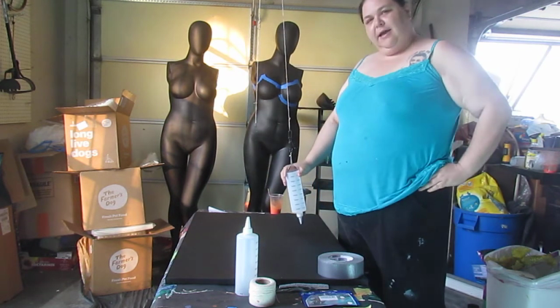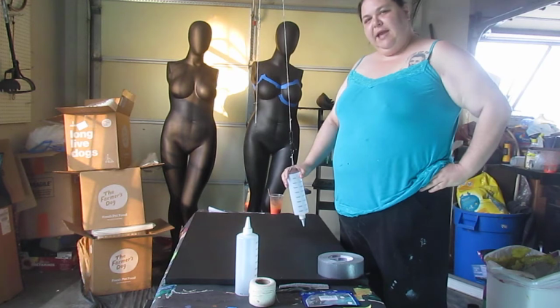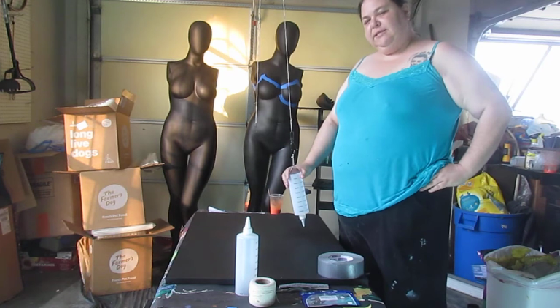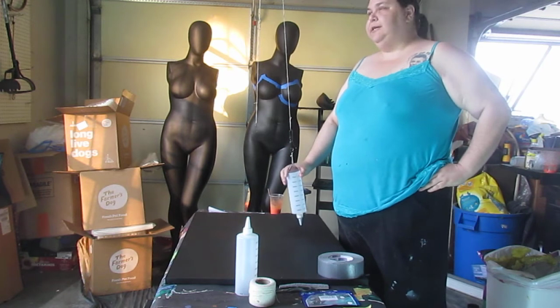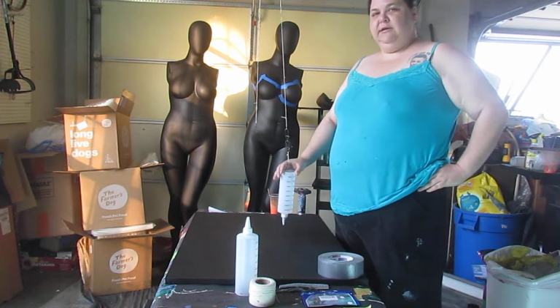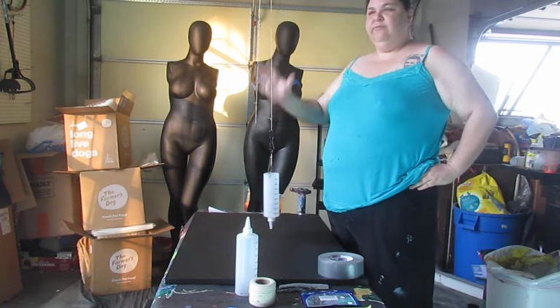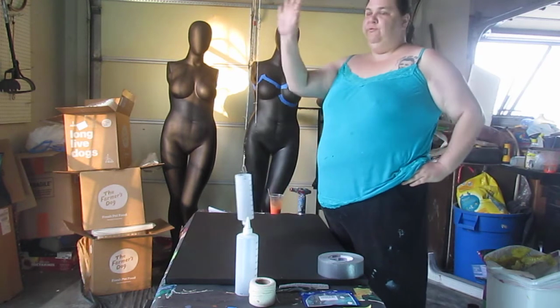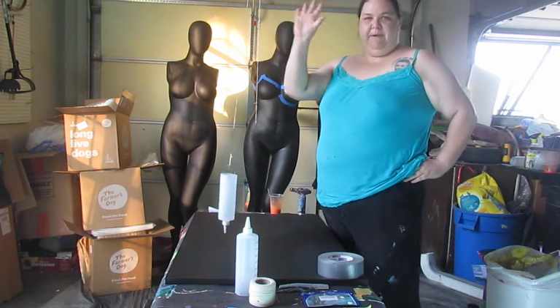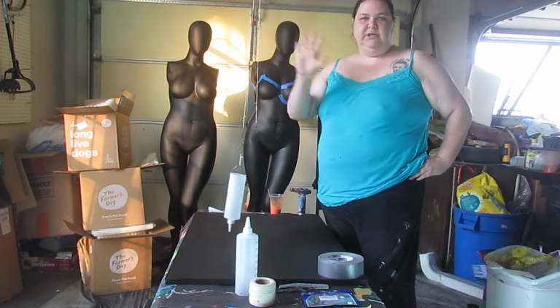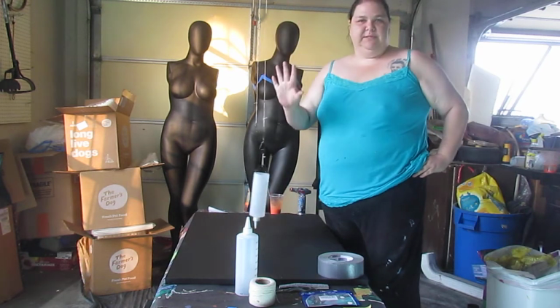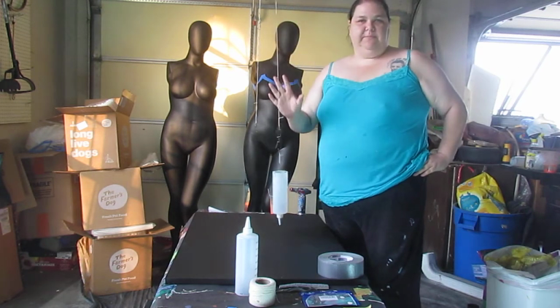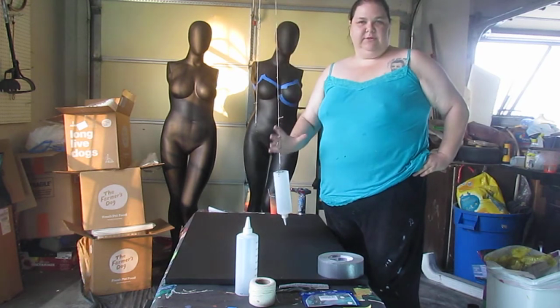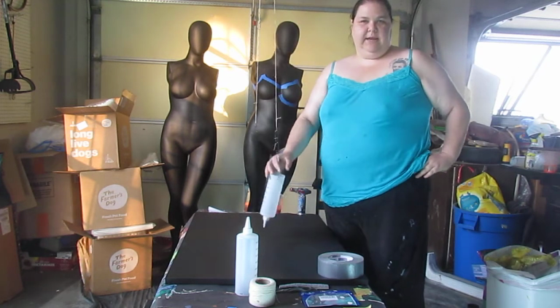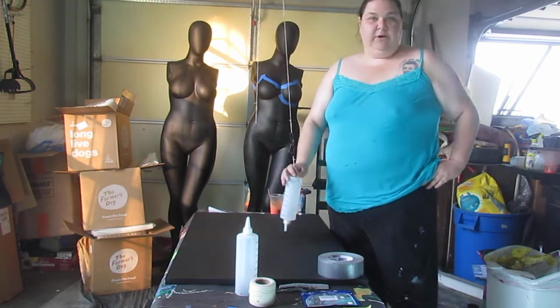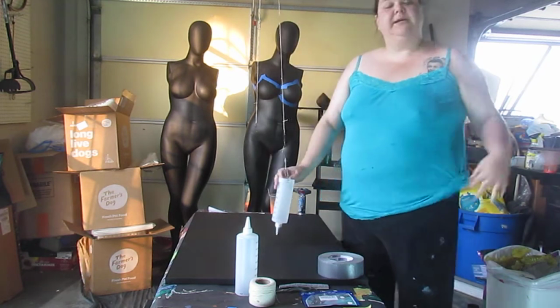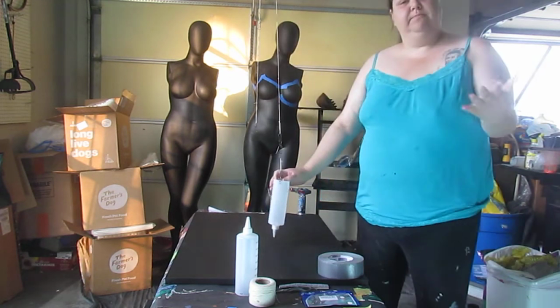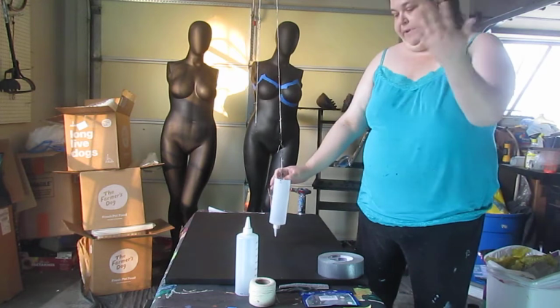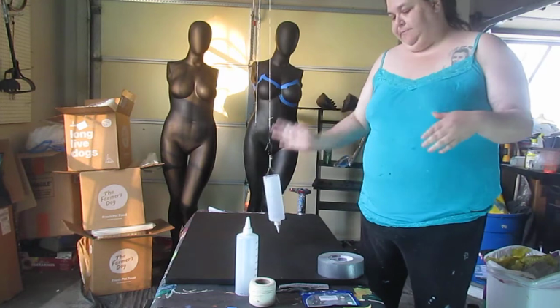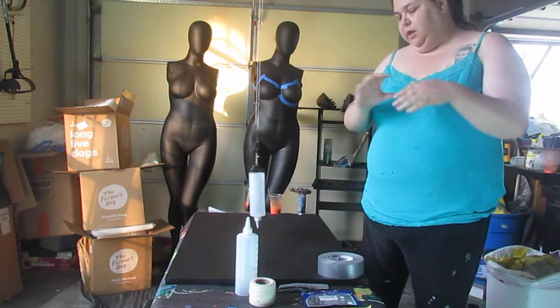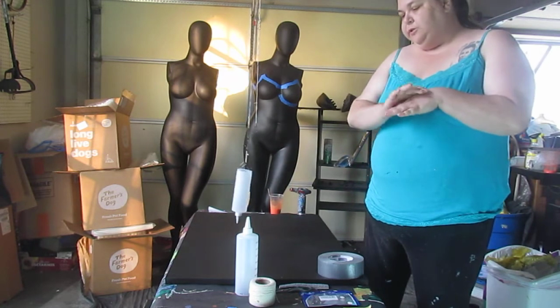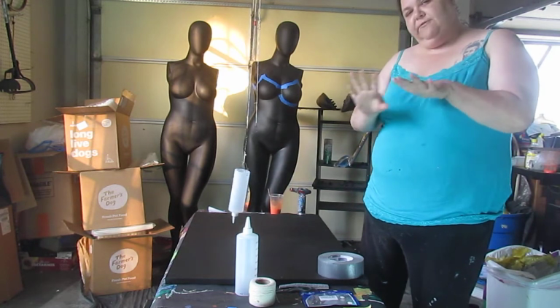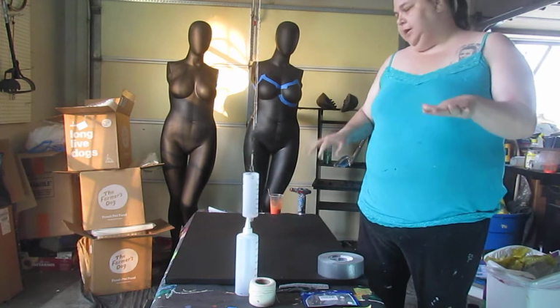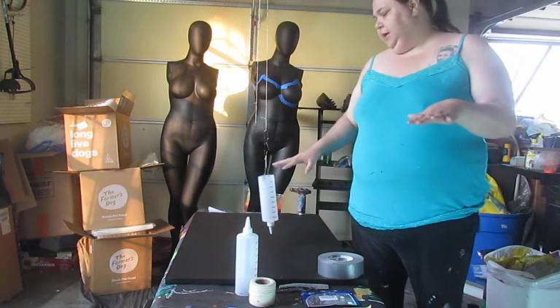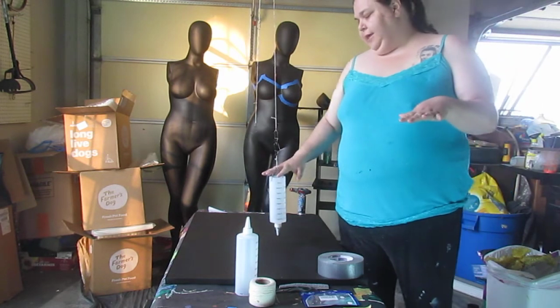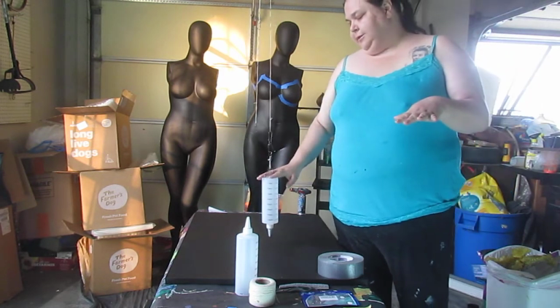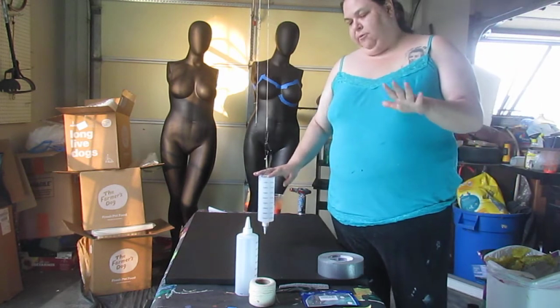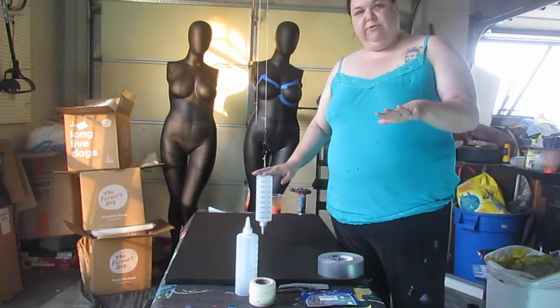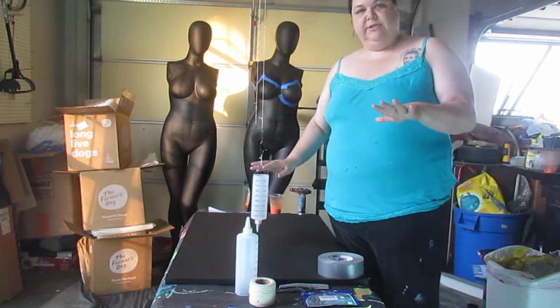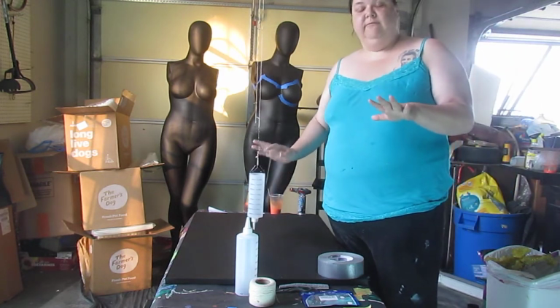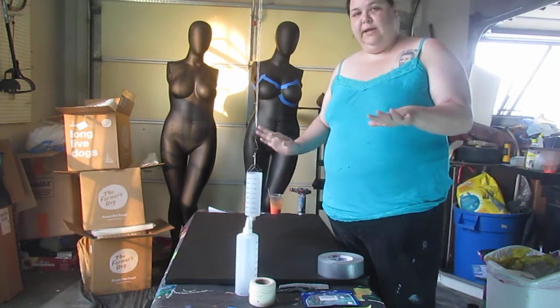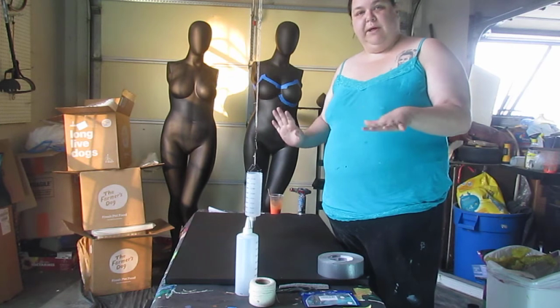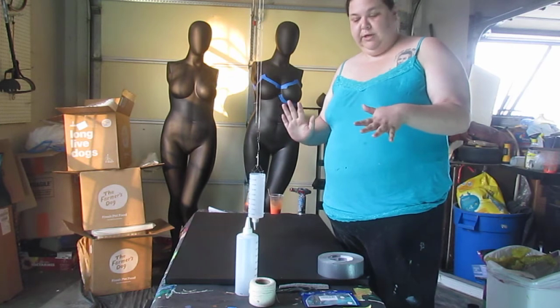Today I wanted to go through what my pendulum setup looks like in order to do pendulum pore painting. The first thing I want to go through is what supplies you need.